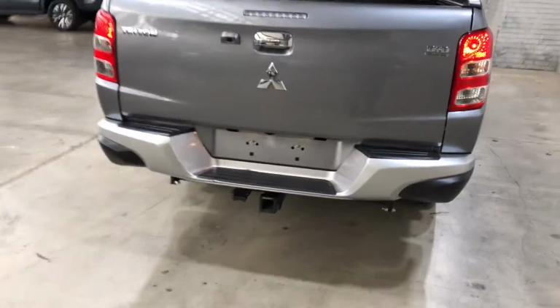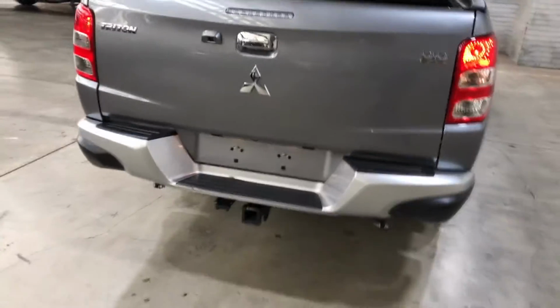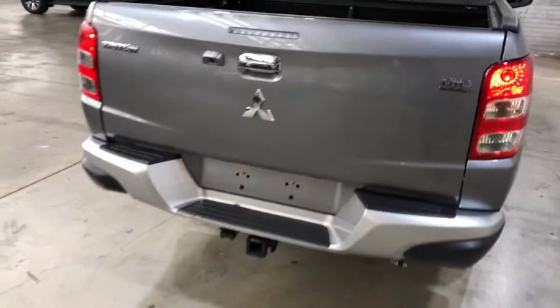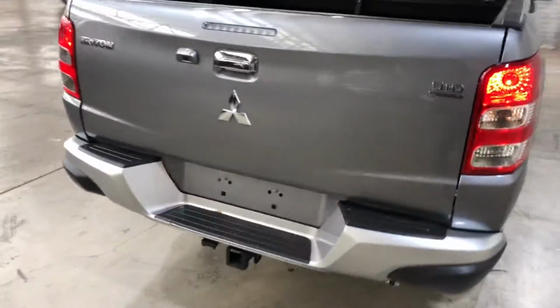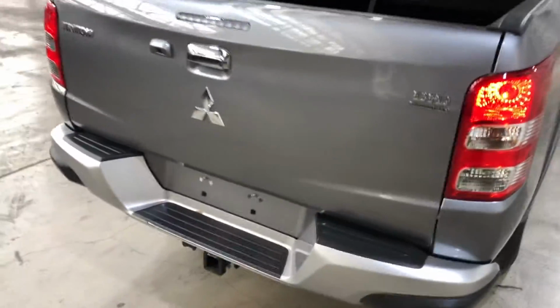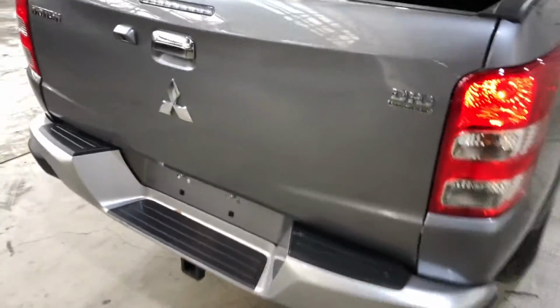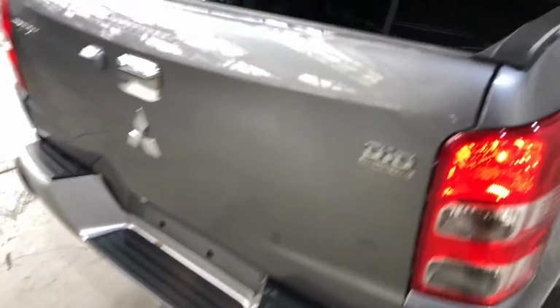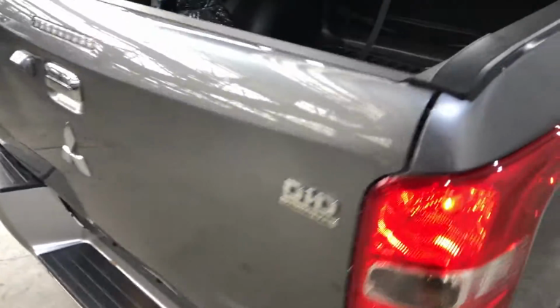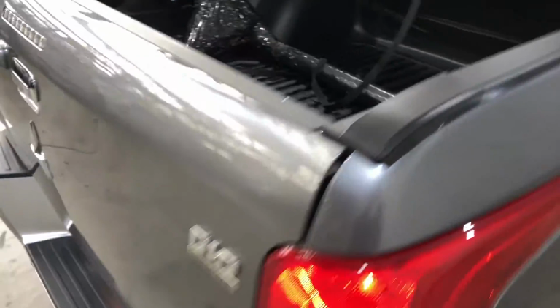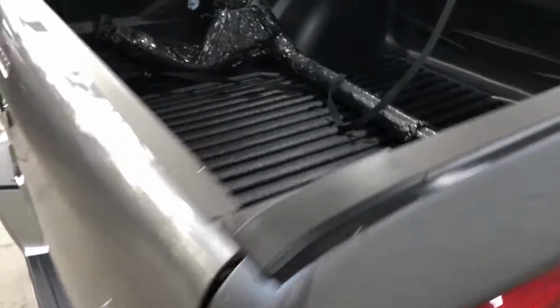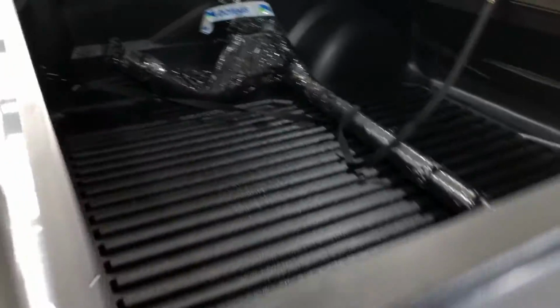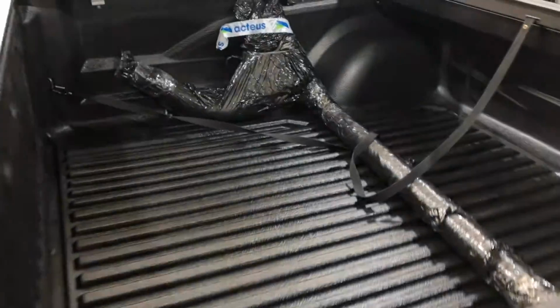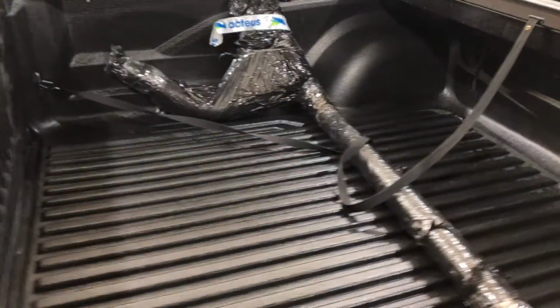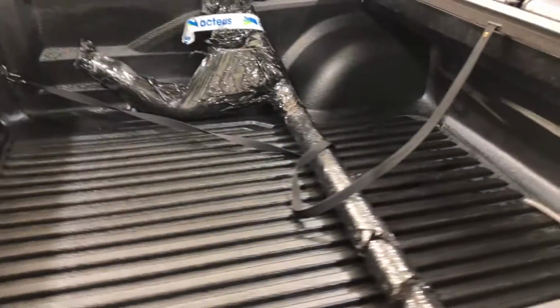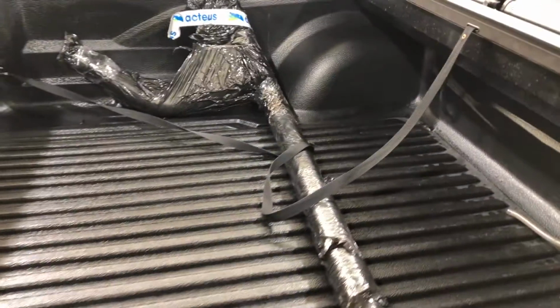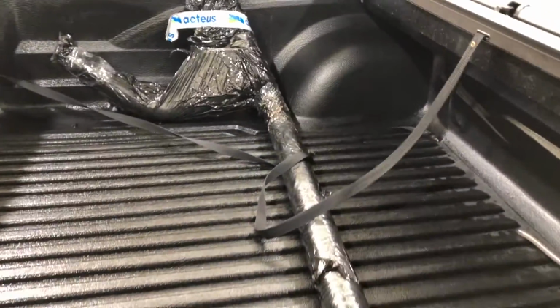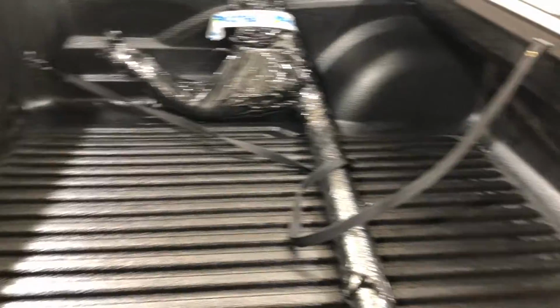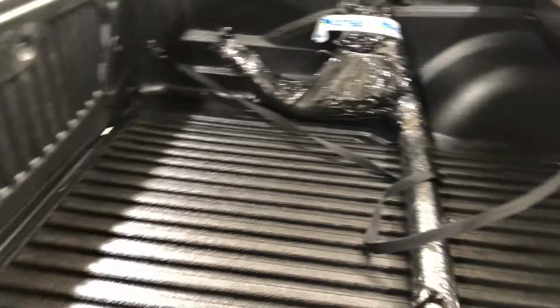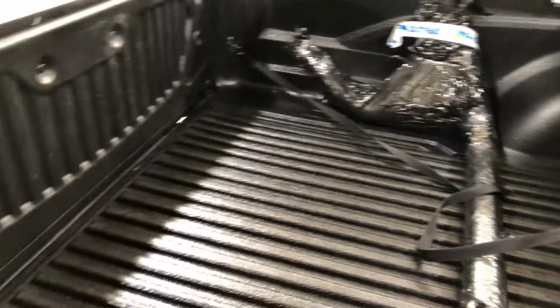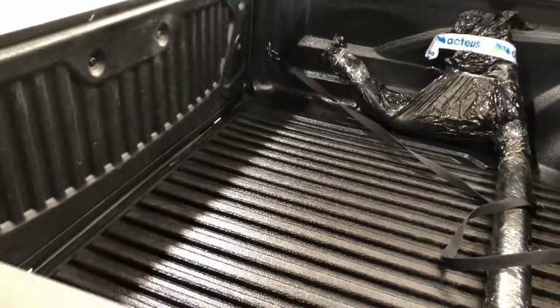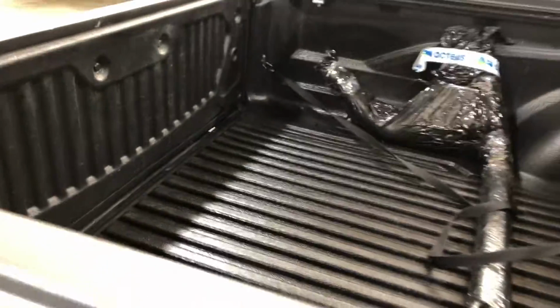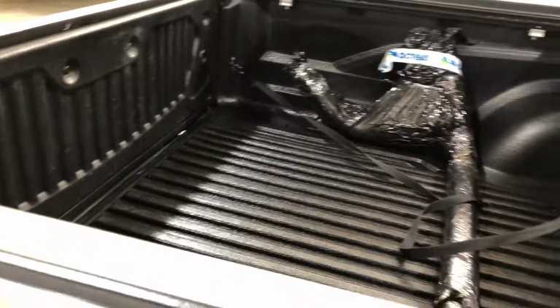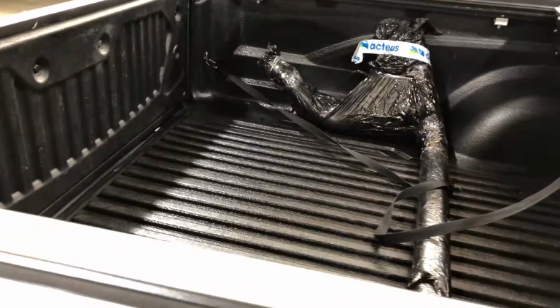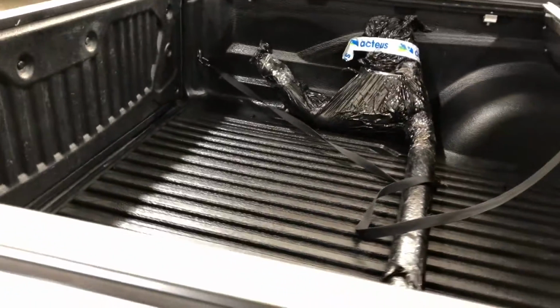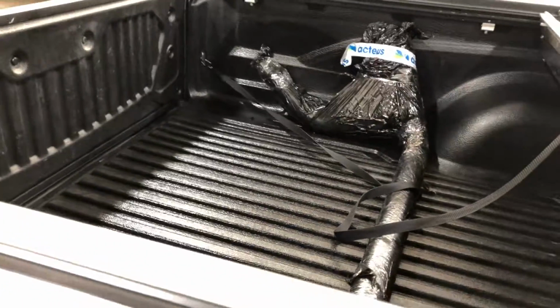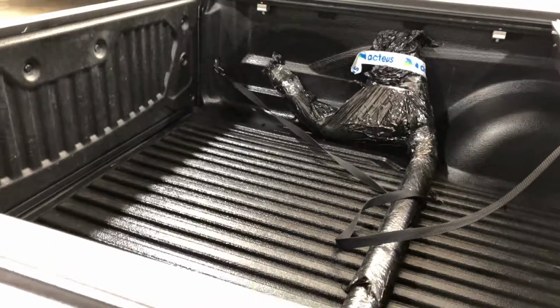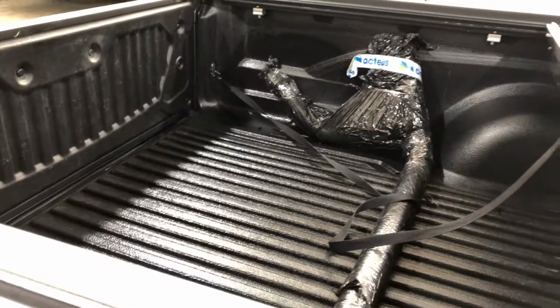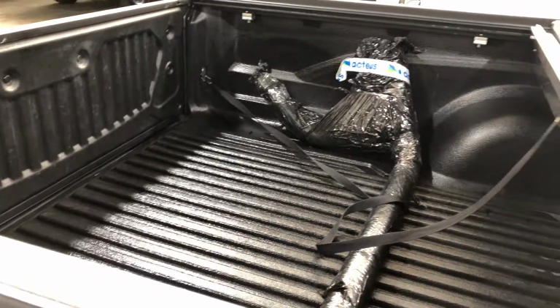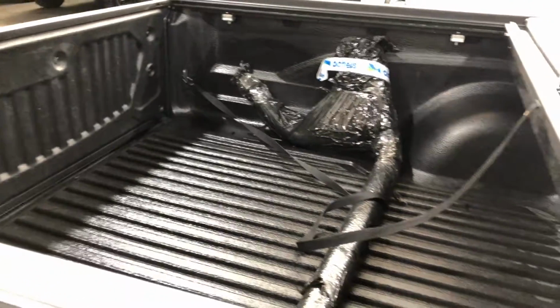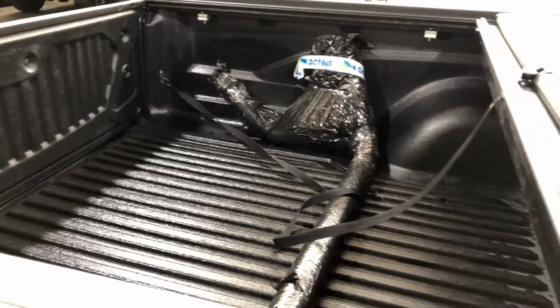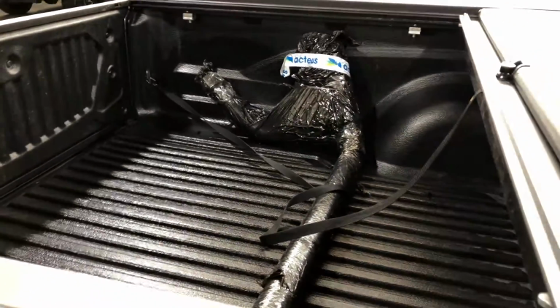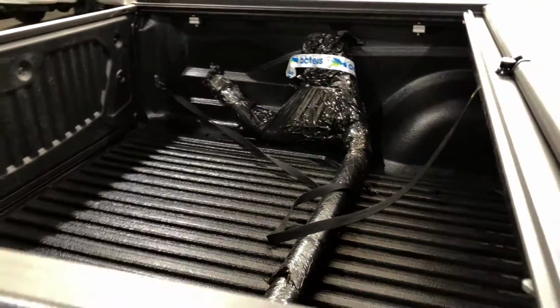And as we jump in the back tray here, you can see that being a truck, there's plenty of space at the back. It also includes a rubber boot liner so you don't scratch up your paintwork.